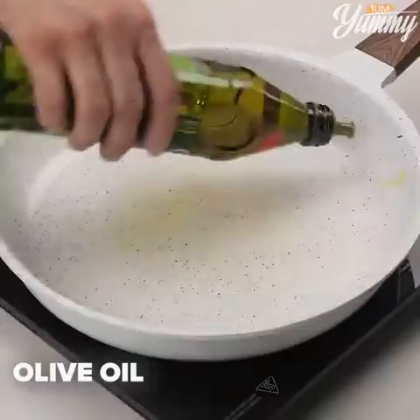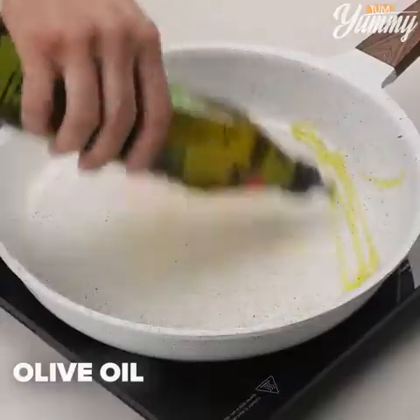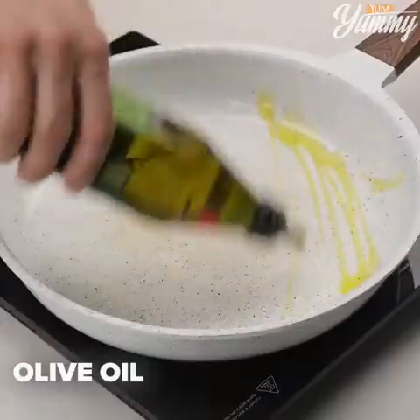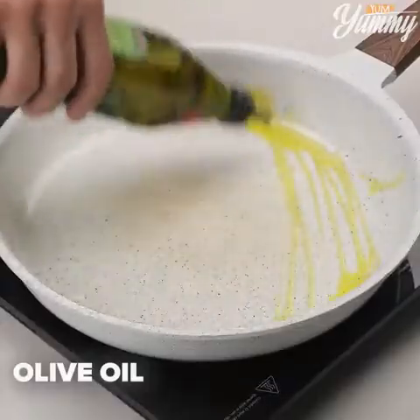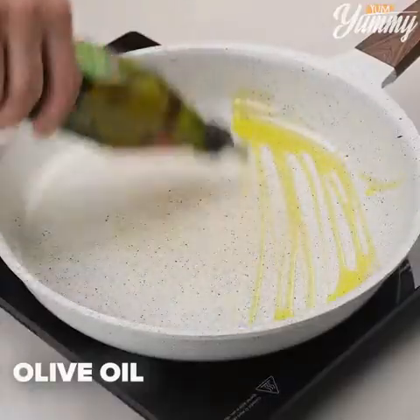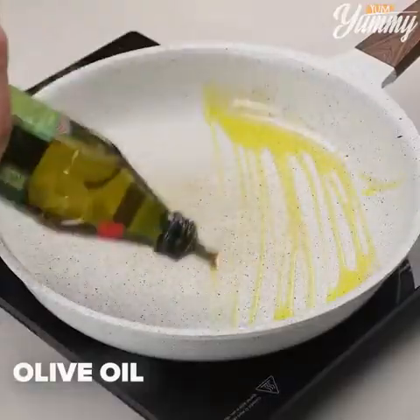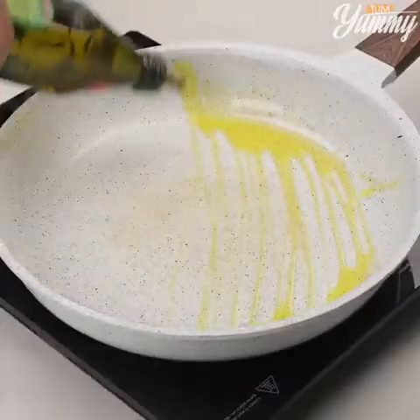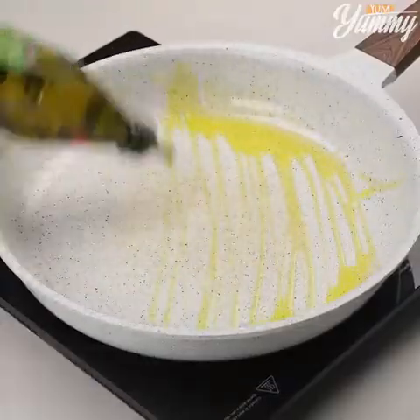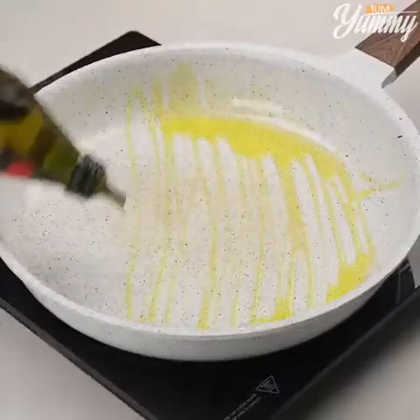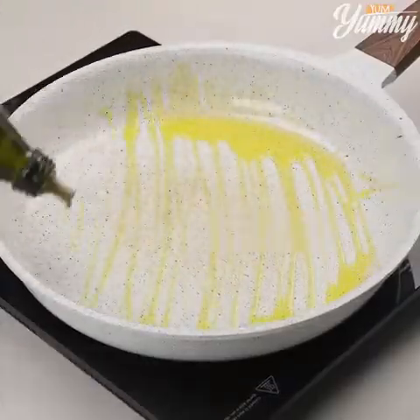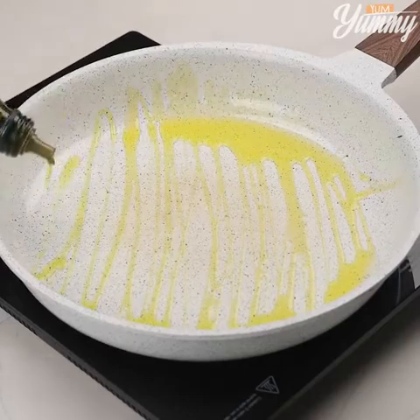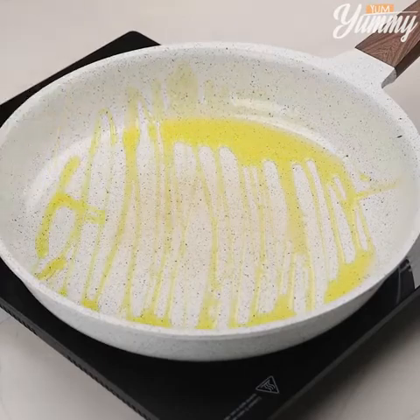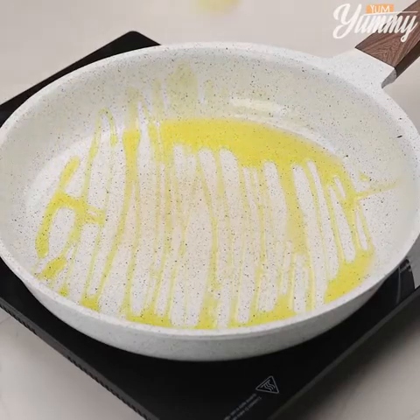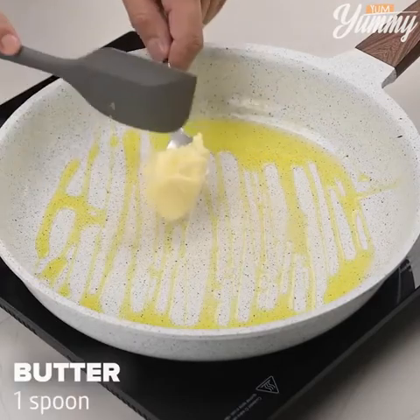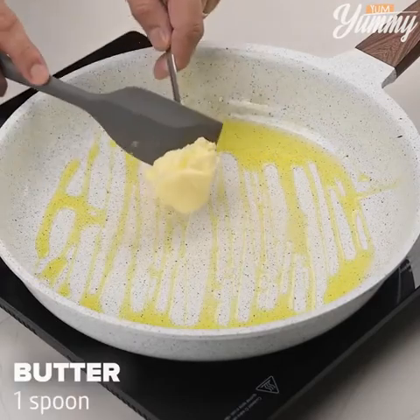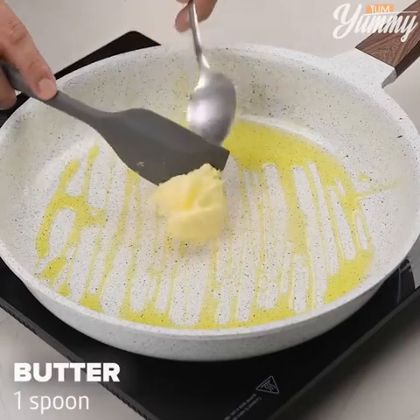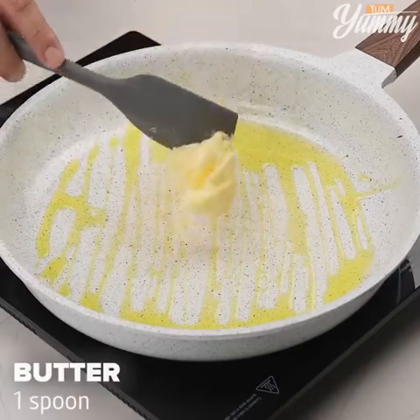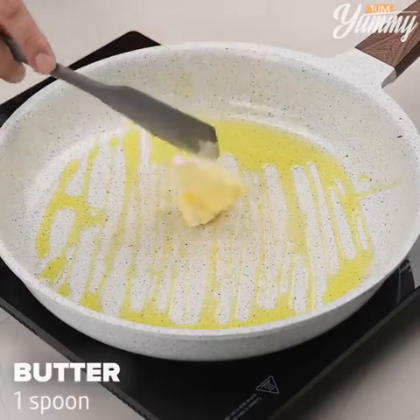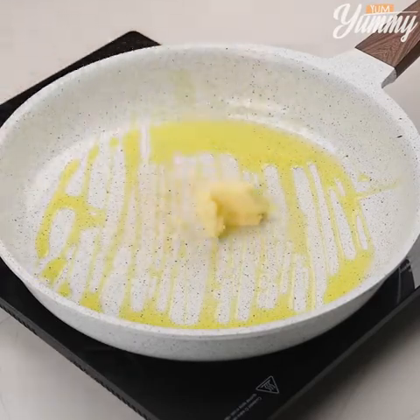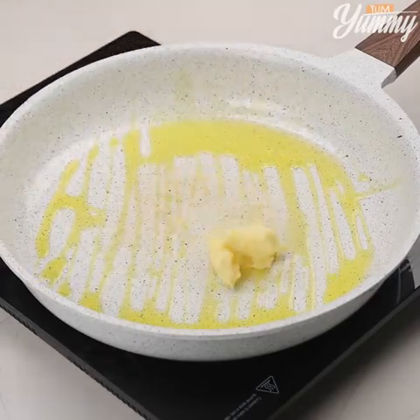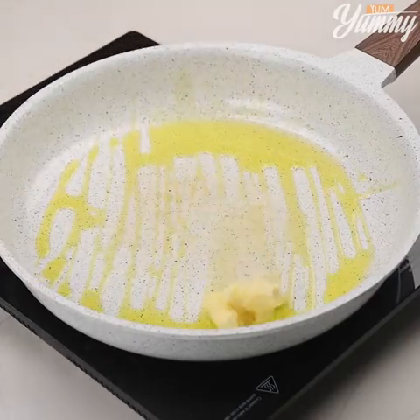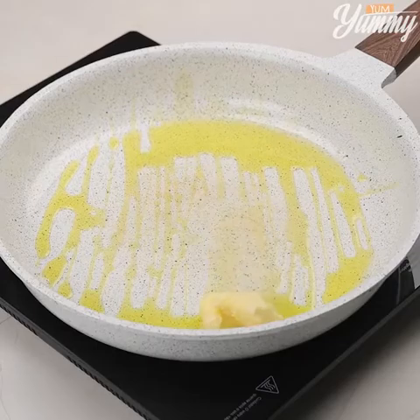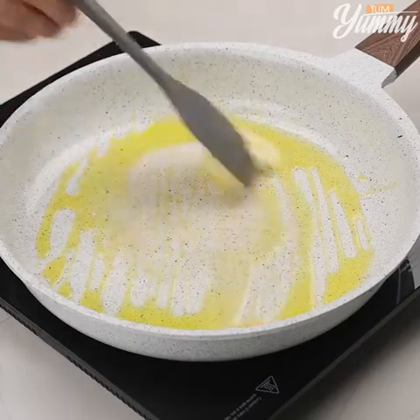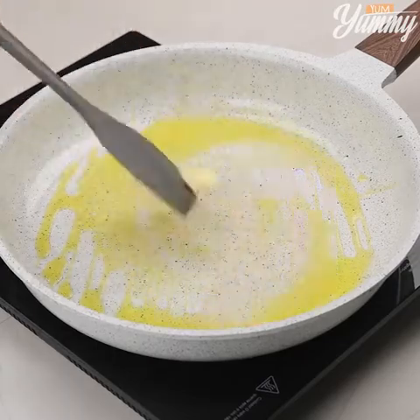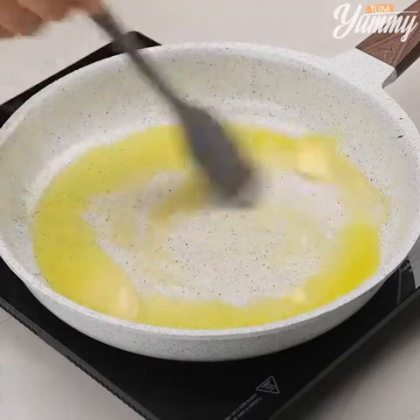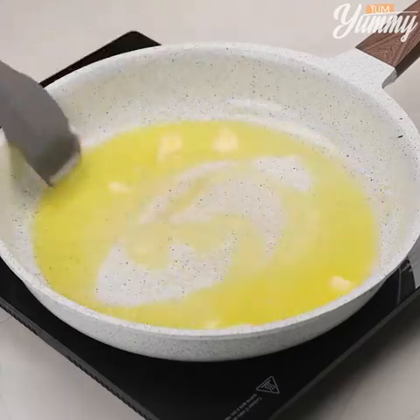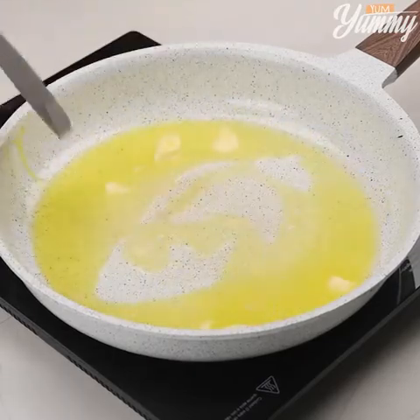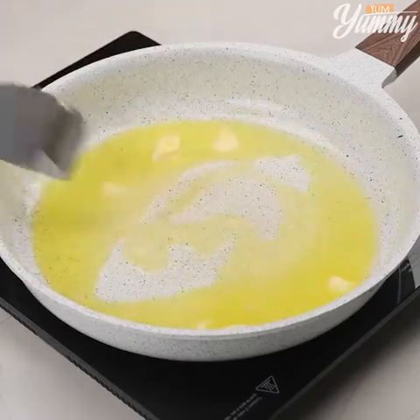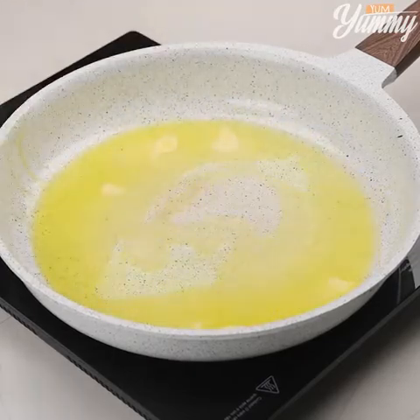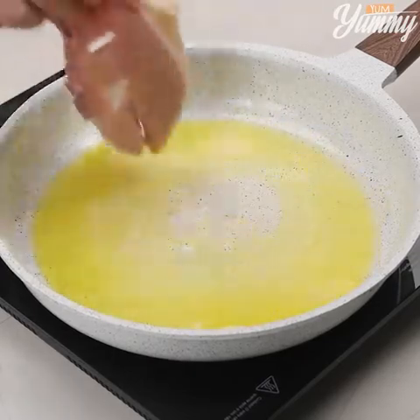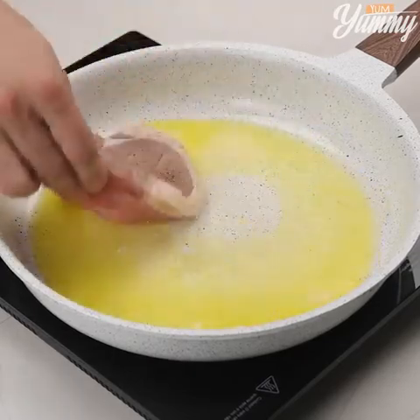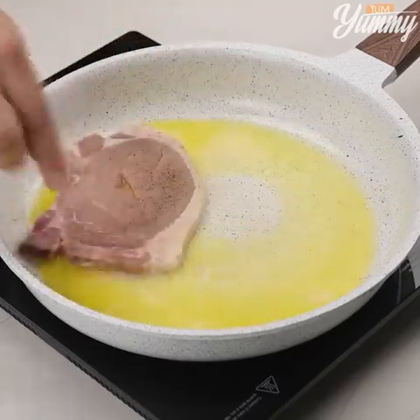In a frying pan, add olive oil, one tablespoon of butter, and let it melt. Then add the steaks and fry them on both sides.